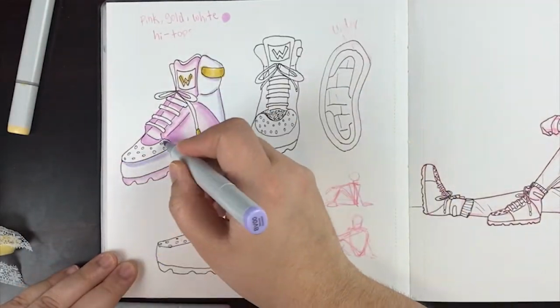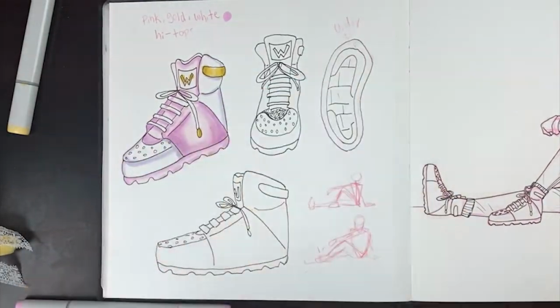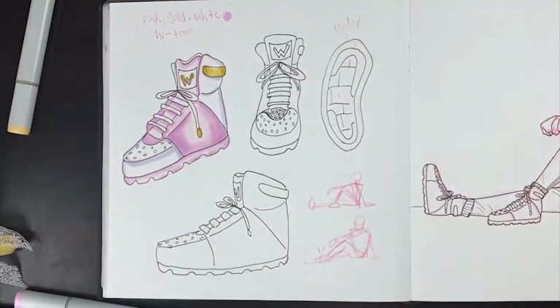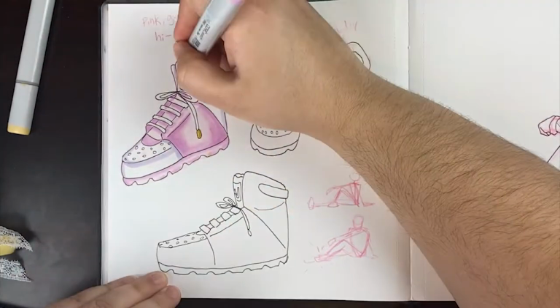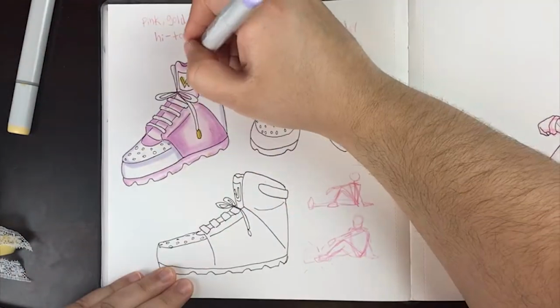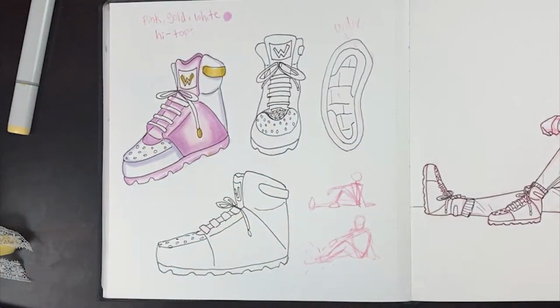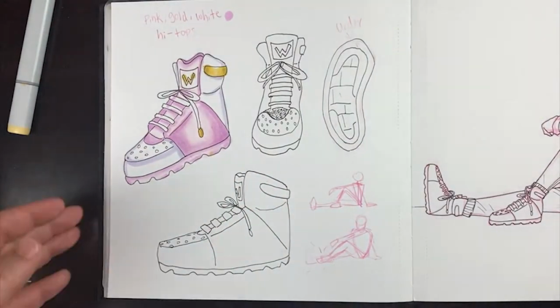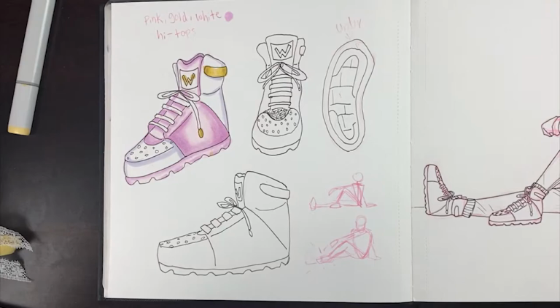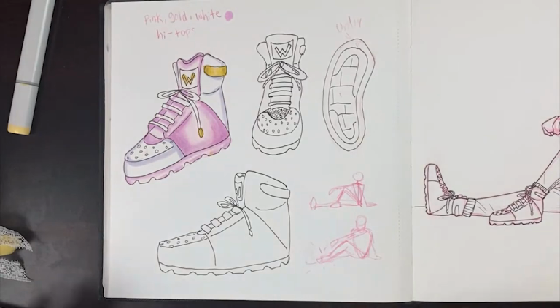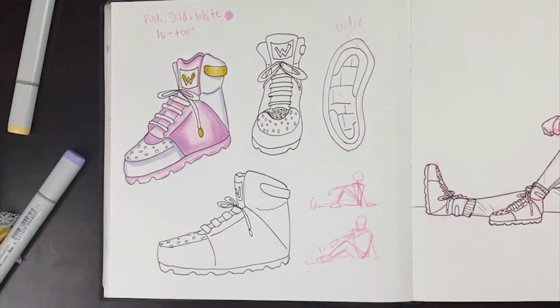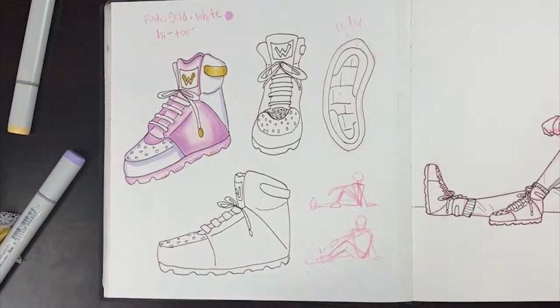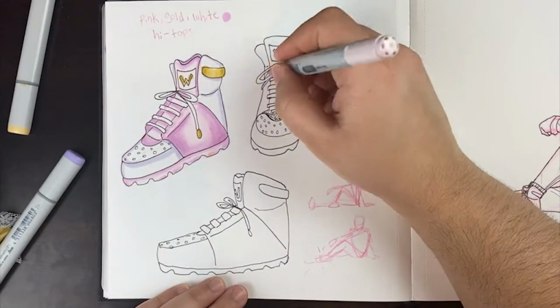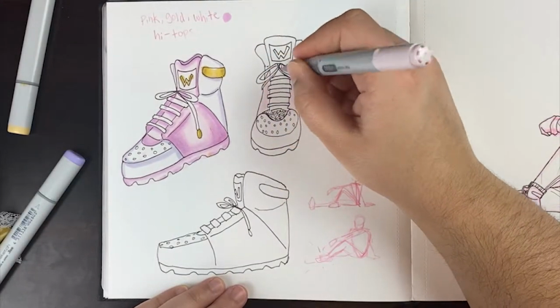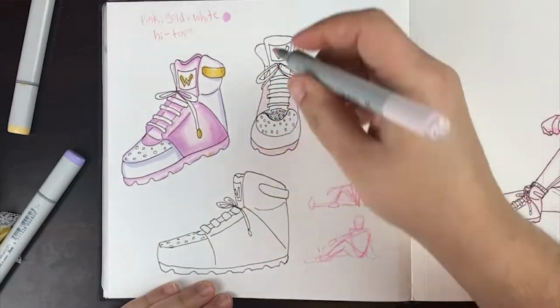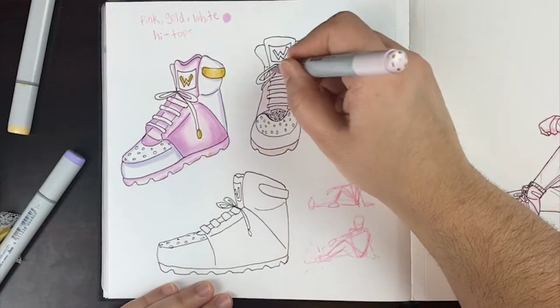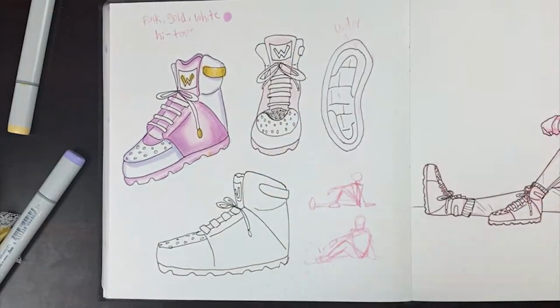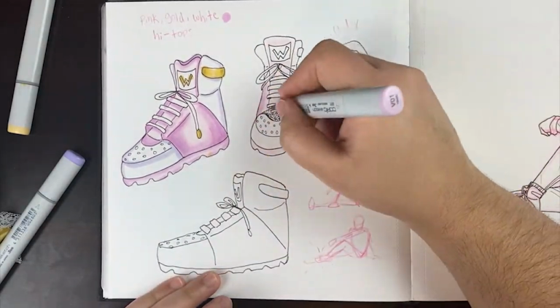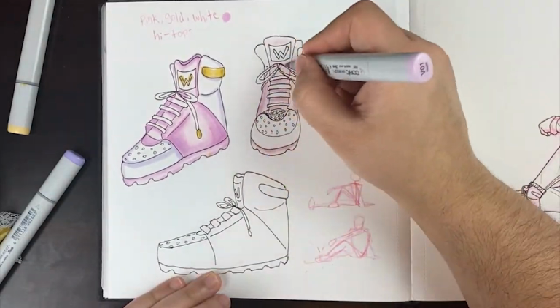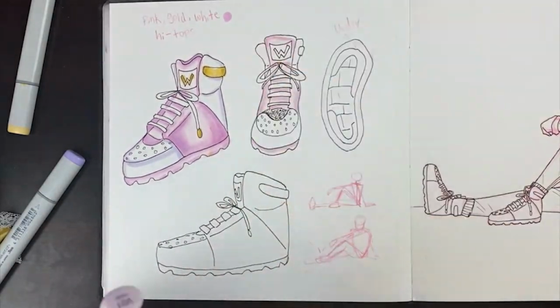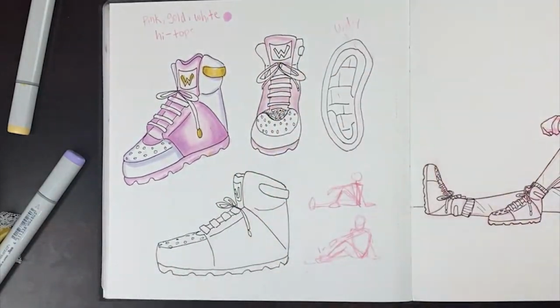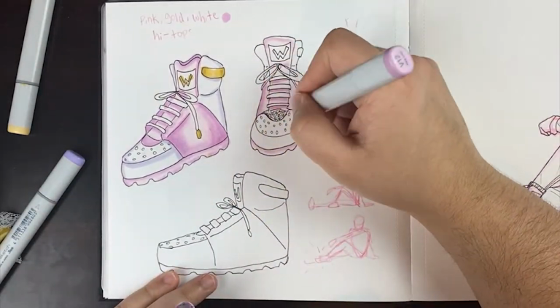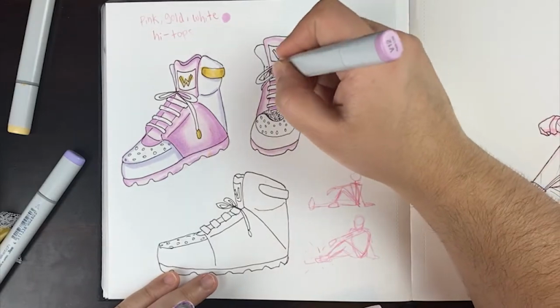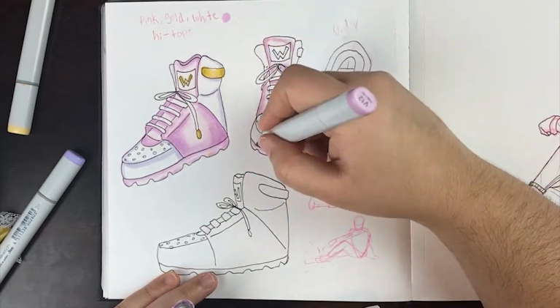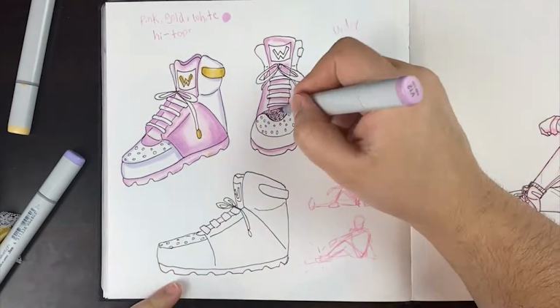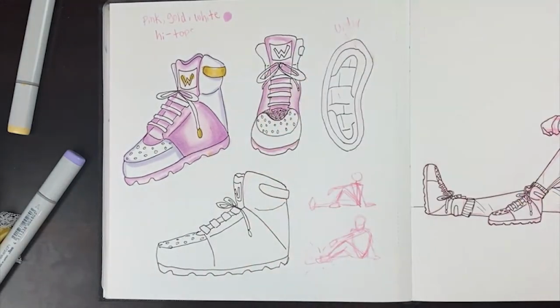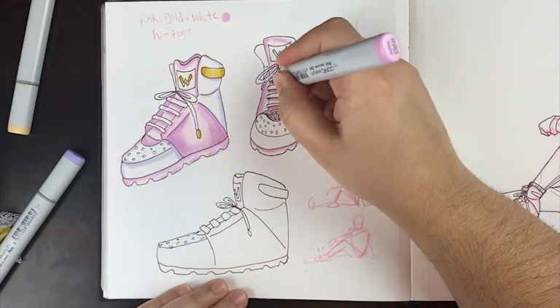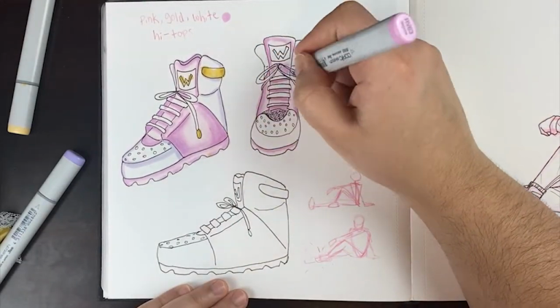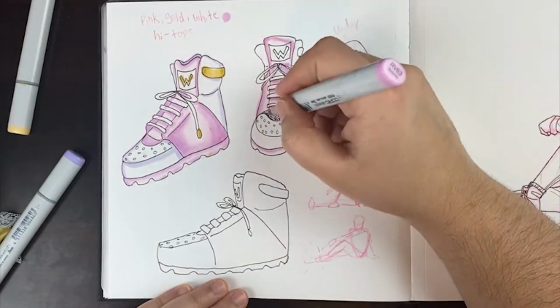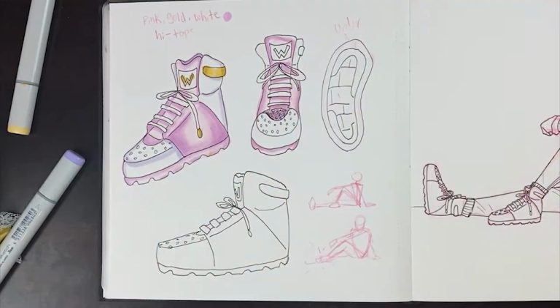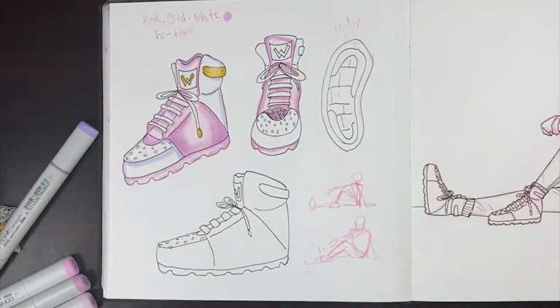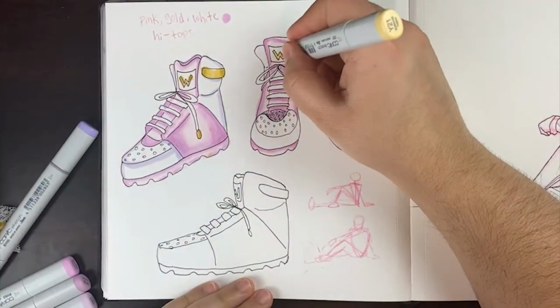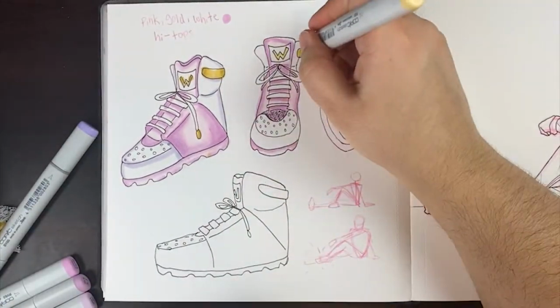Don't beat yourself up too hard in the middle of your drawing. Look at it afterwards and then really see how you went through that drawing and what your process was, and whether you liked it or didn't like it.